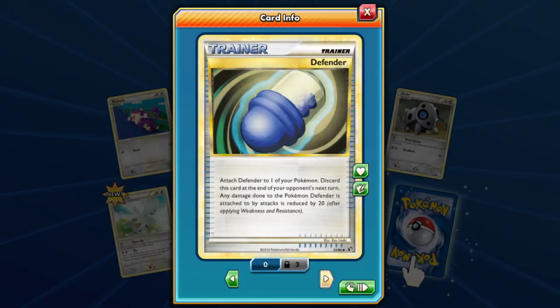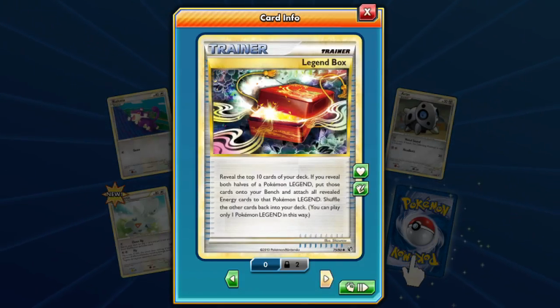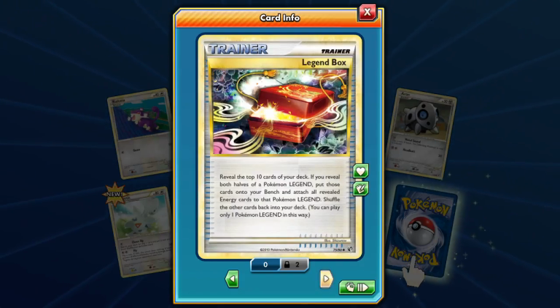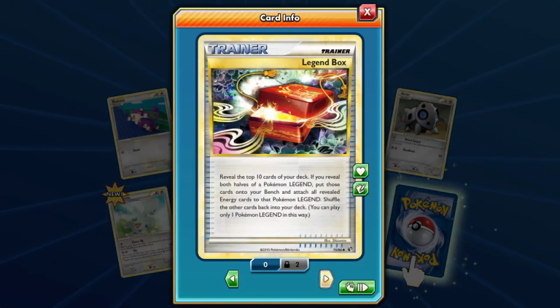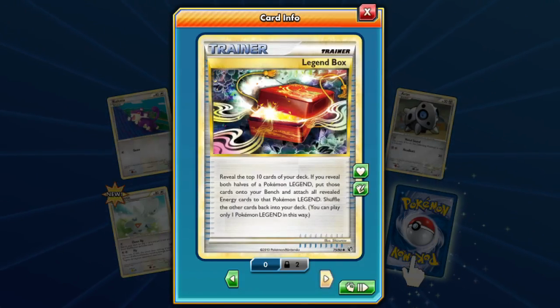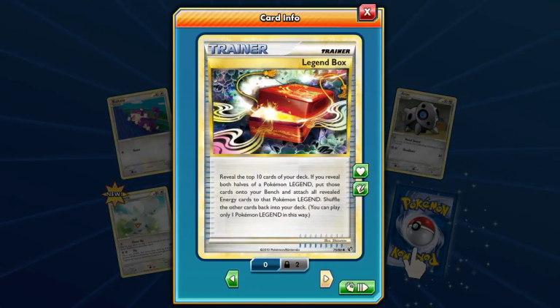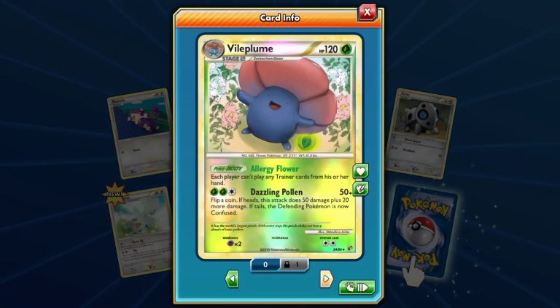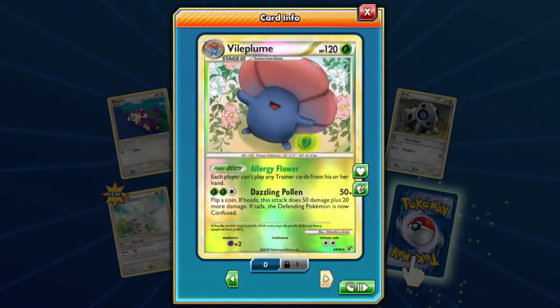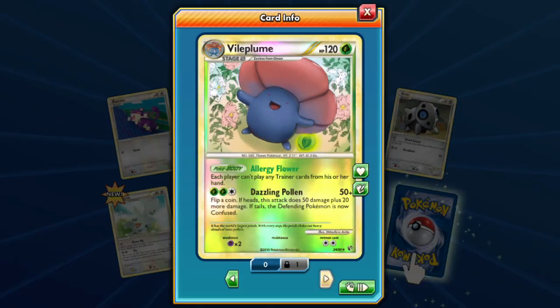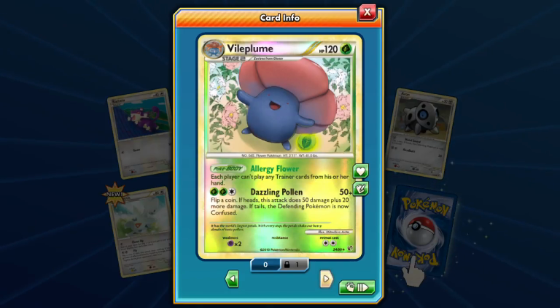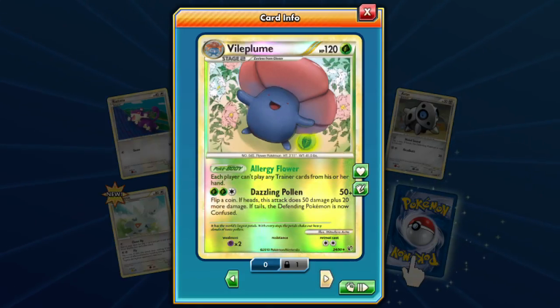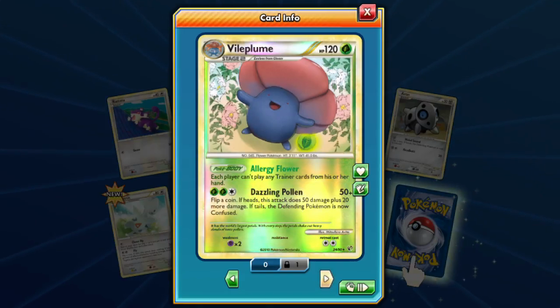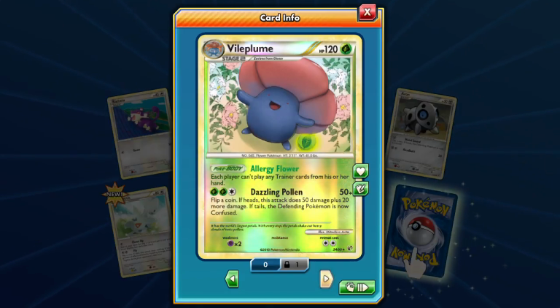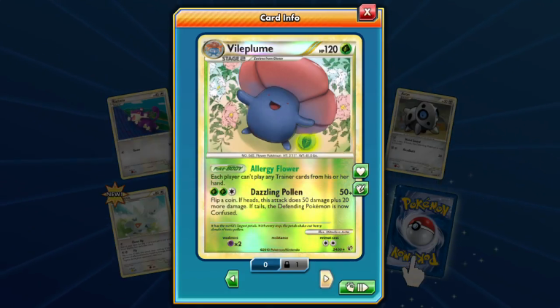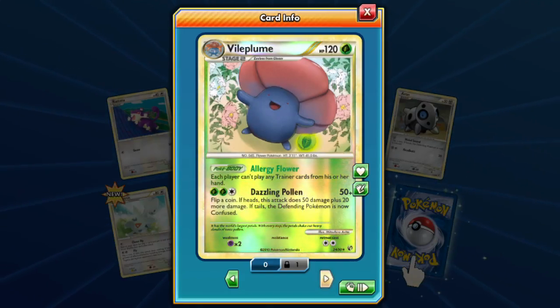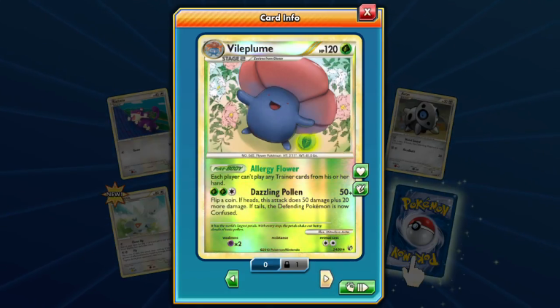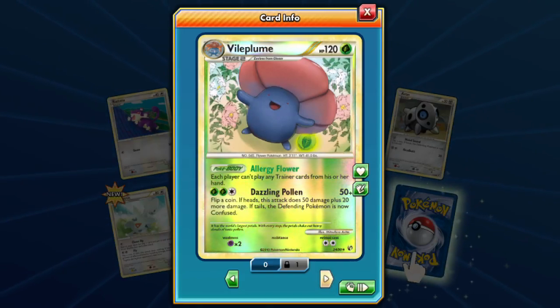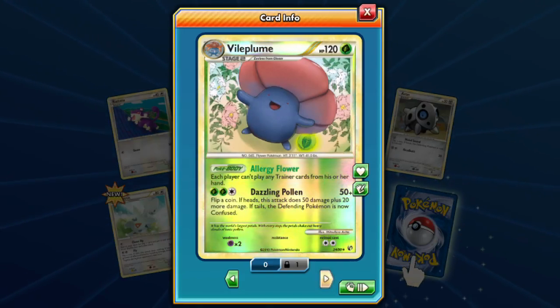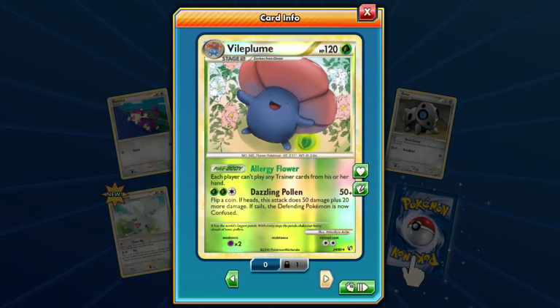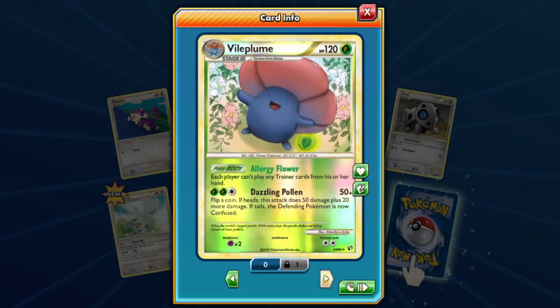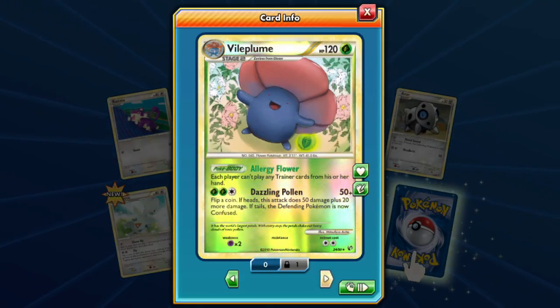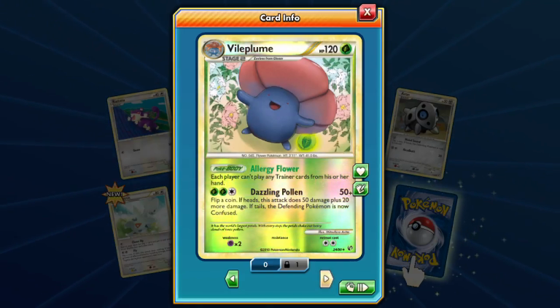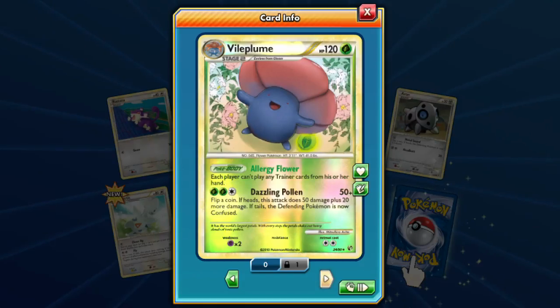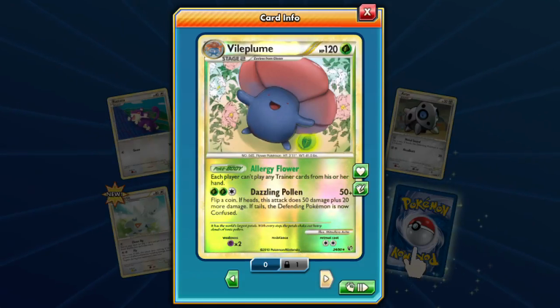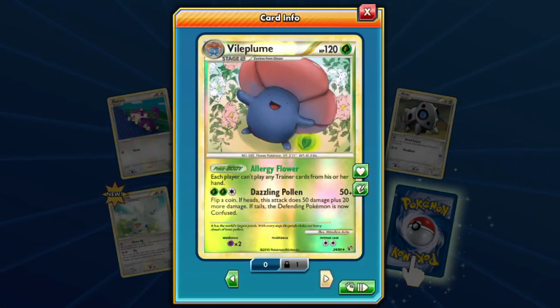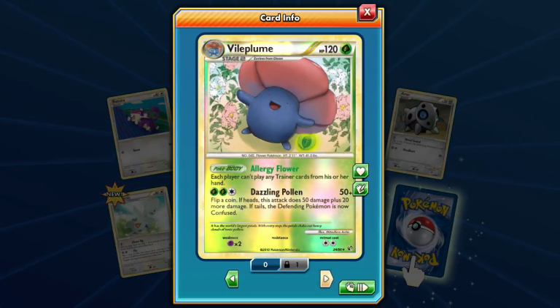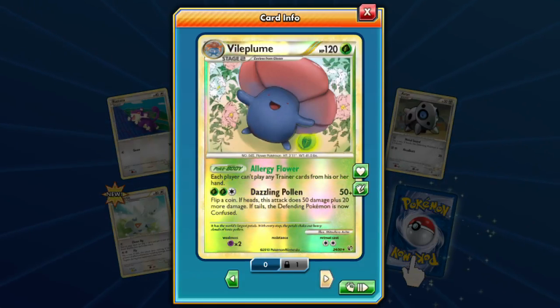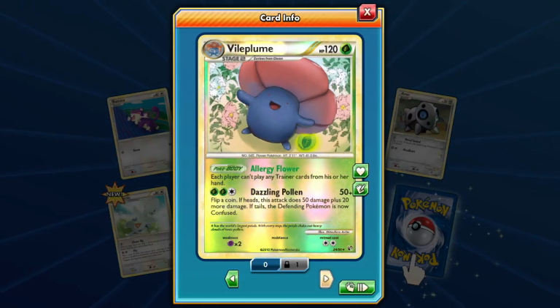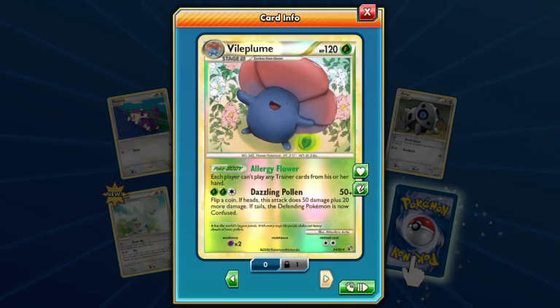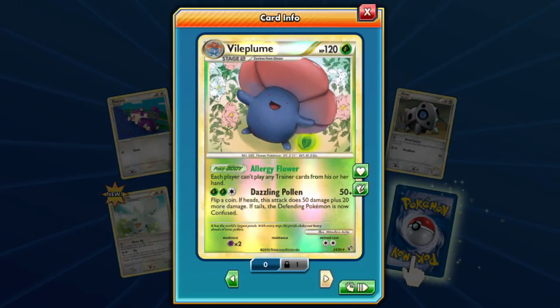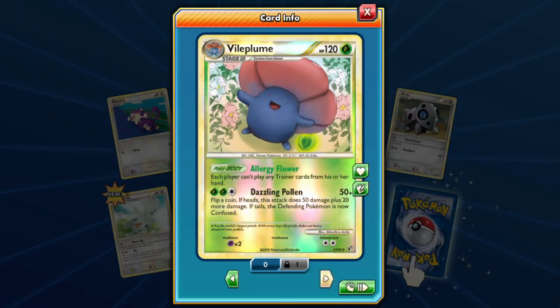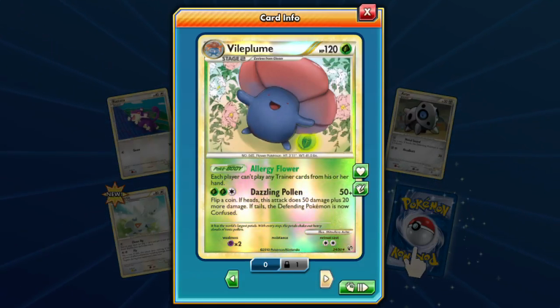We got a Defender and a Legend Box — we got to get those legendaries. Allergy Flower: each player can't play any trainer card from their hand. Vileplume has always had some allergies — it's just how it happens.